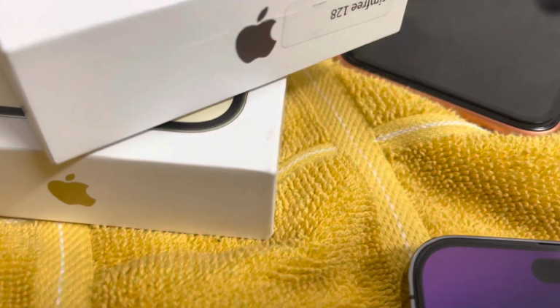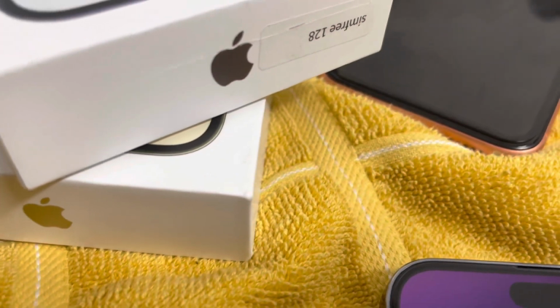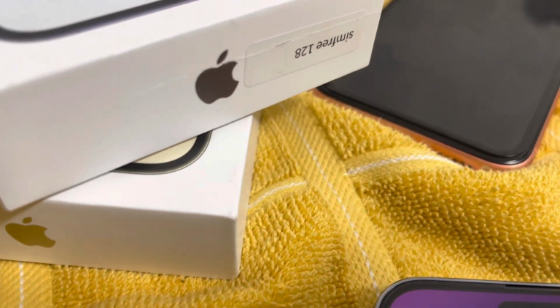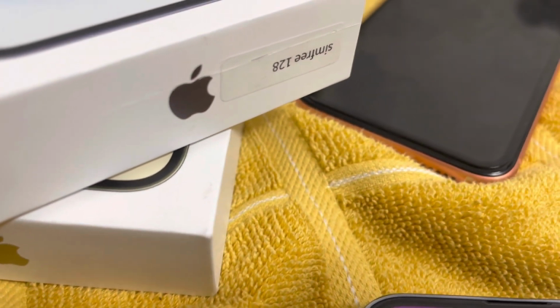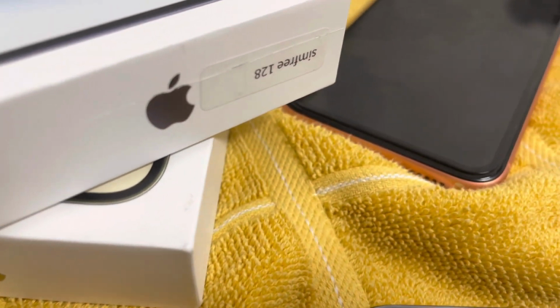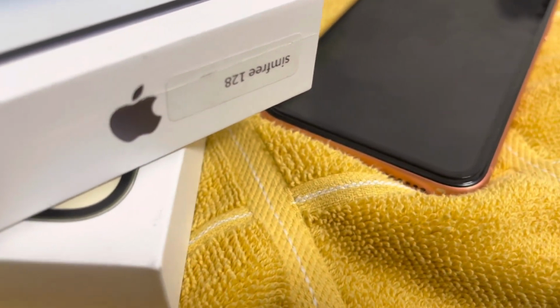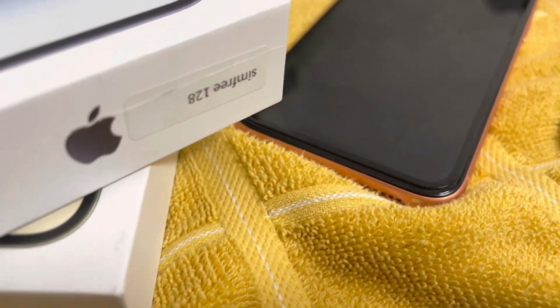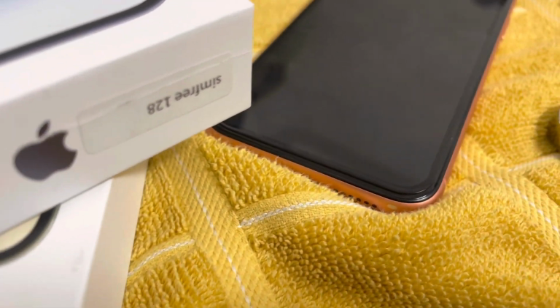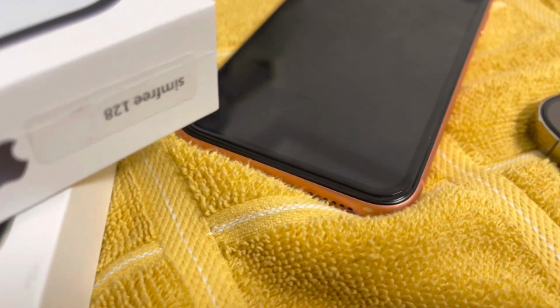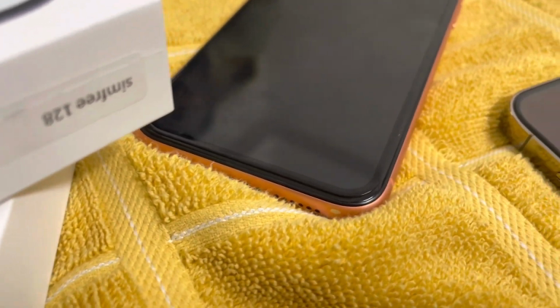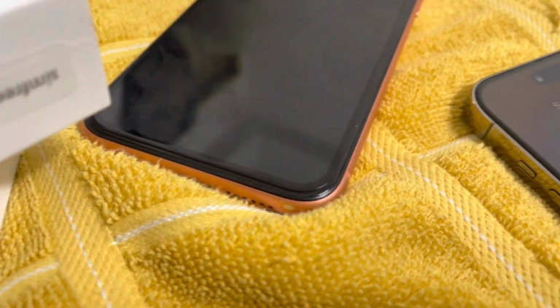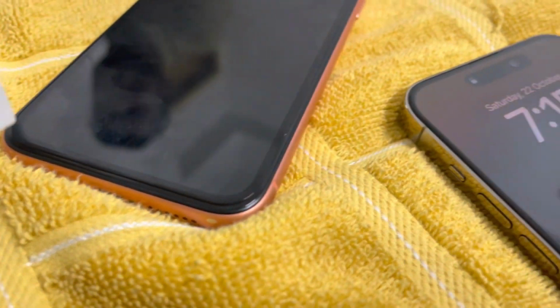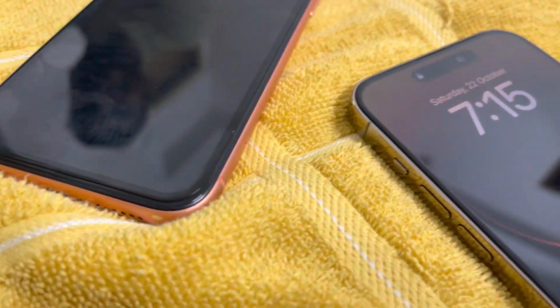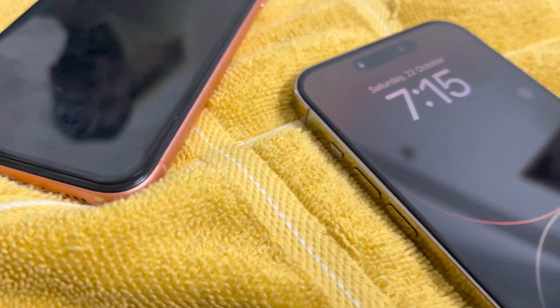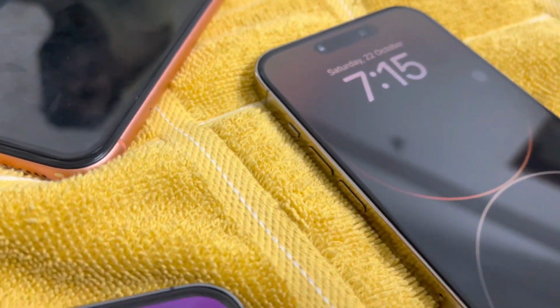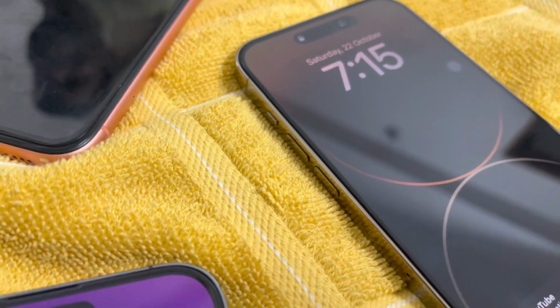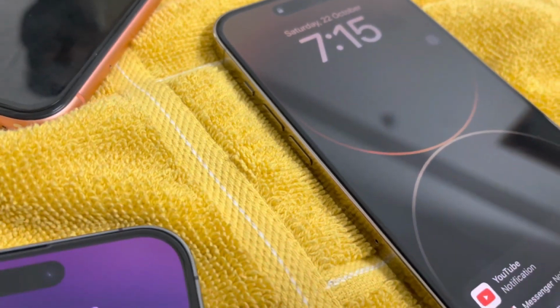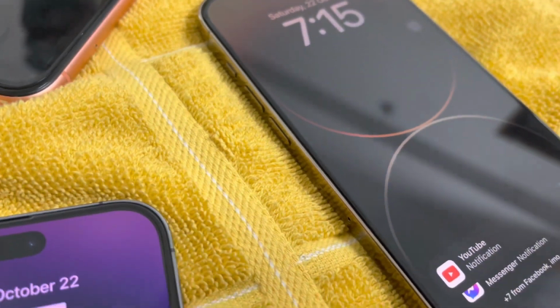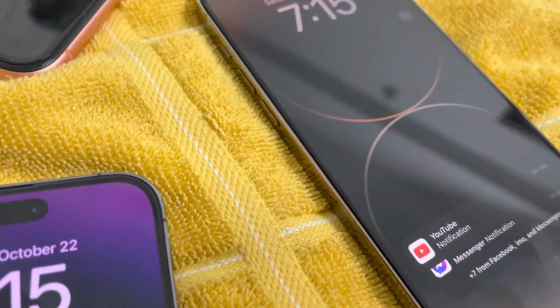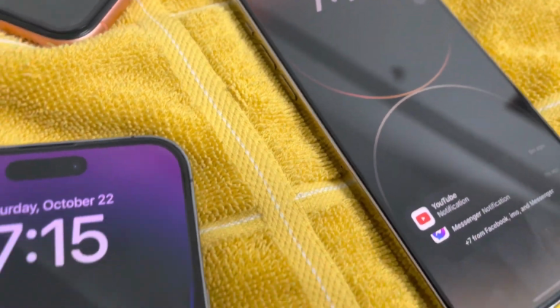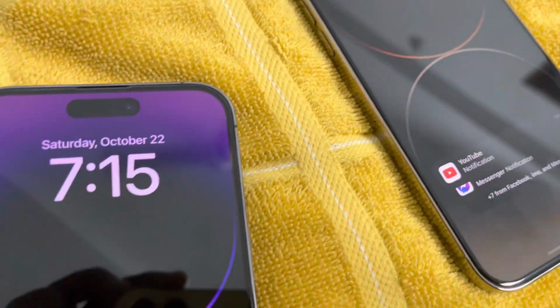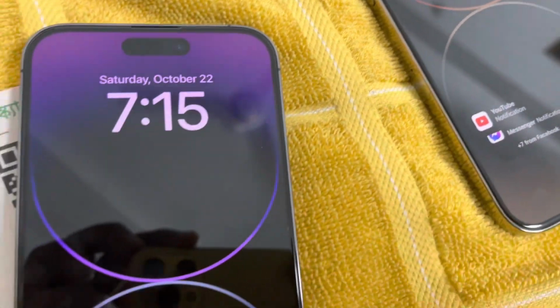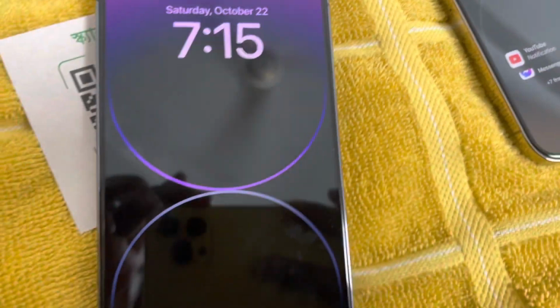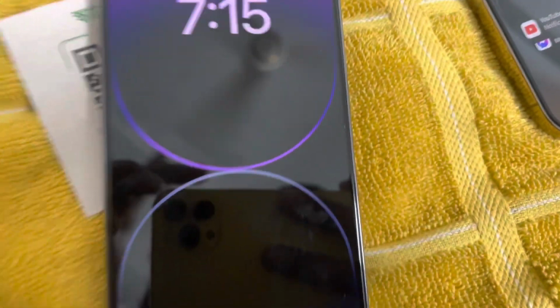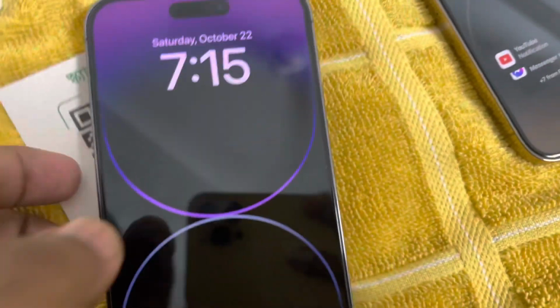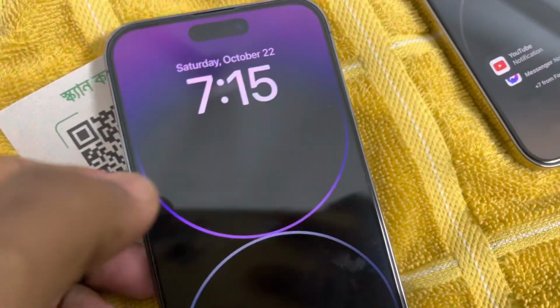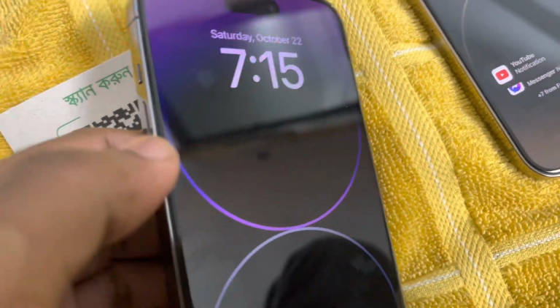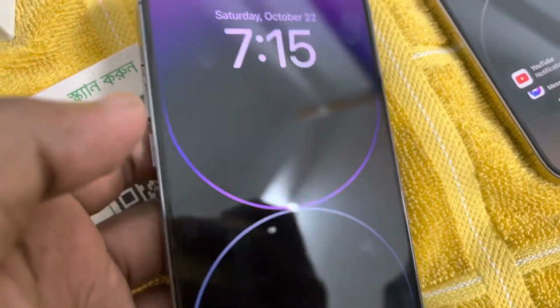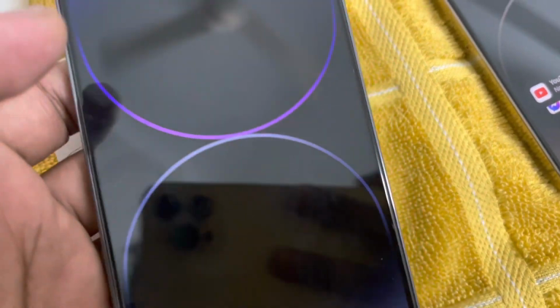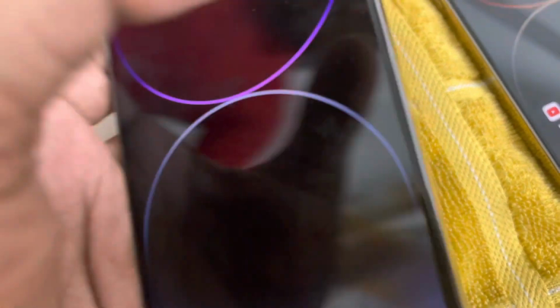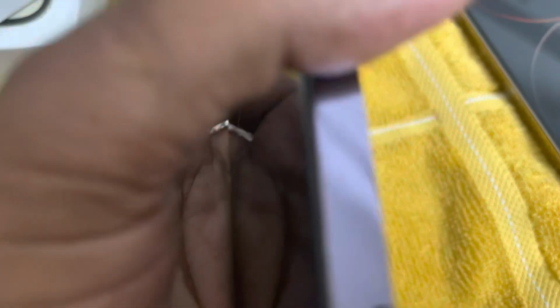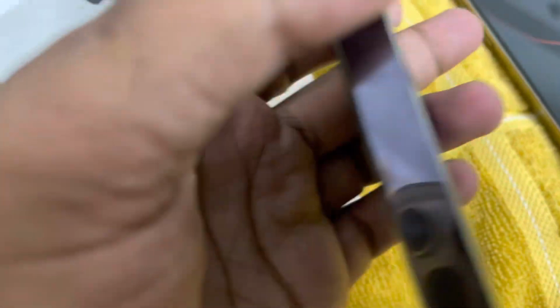Hello, what's up beautiful people, welcome back to MP World and welcome to another solution-based video on my channel. In this video today I will show you how to insert your eSIM and how to remove your eSIM.